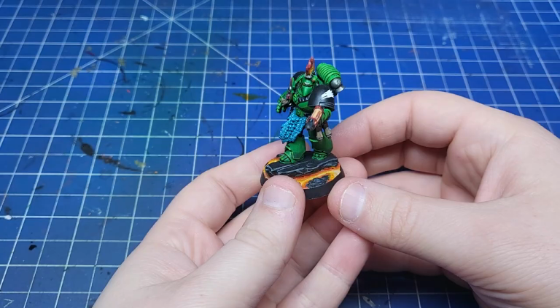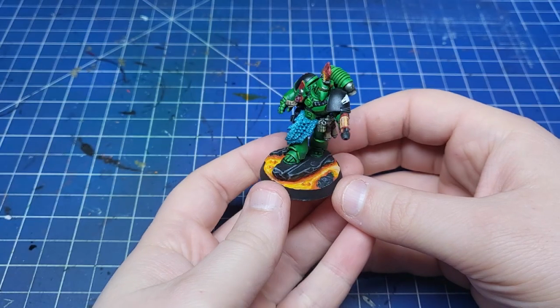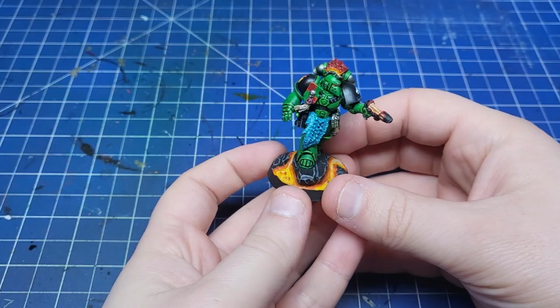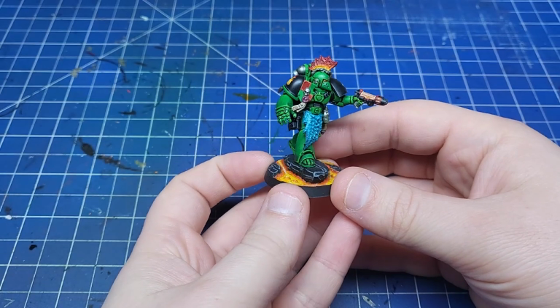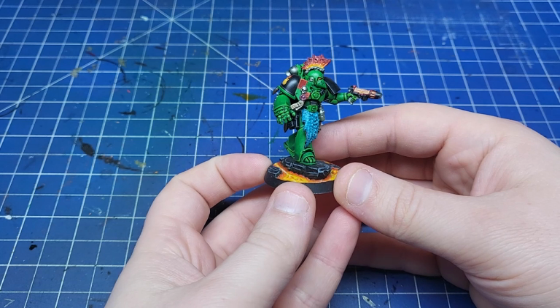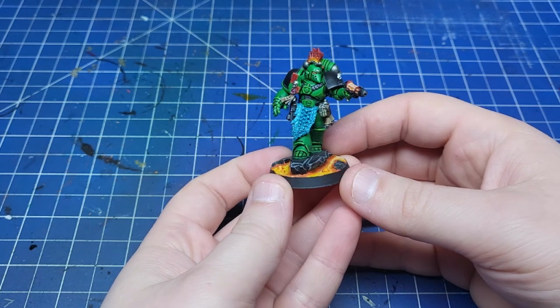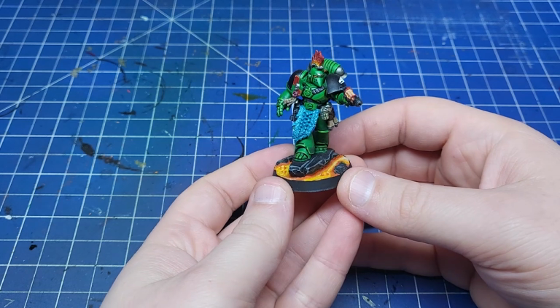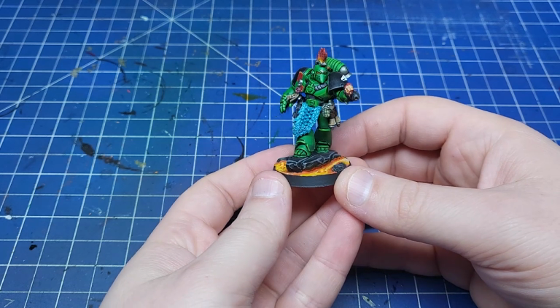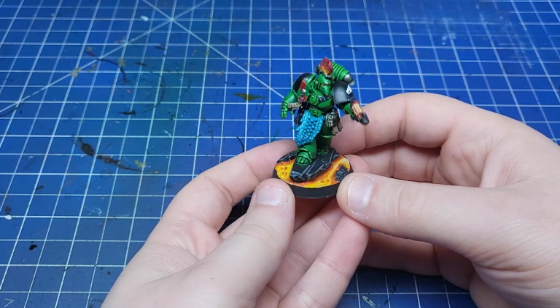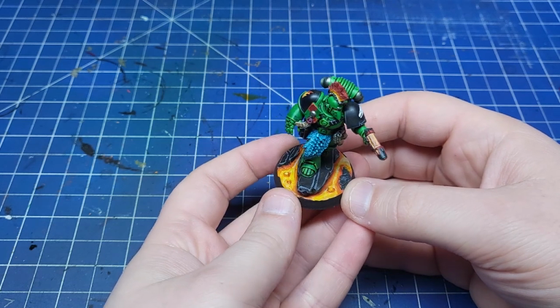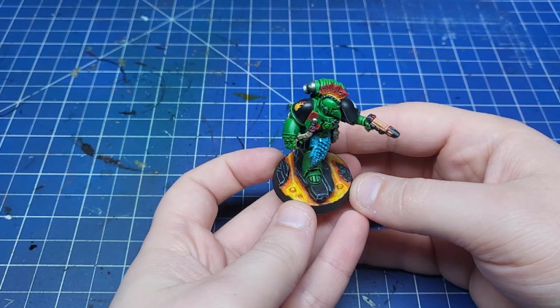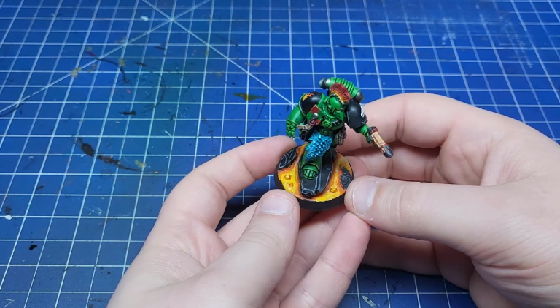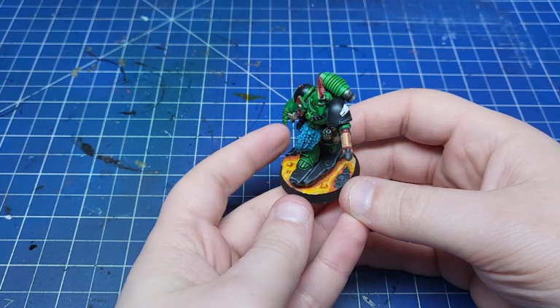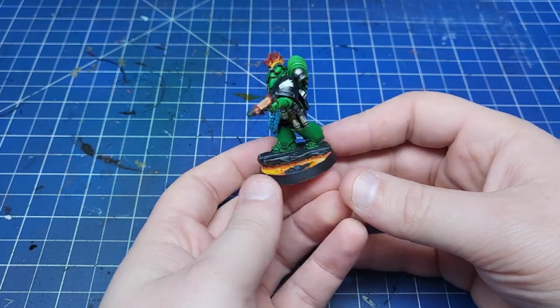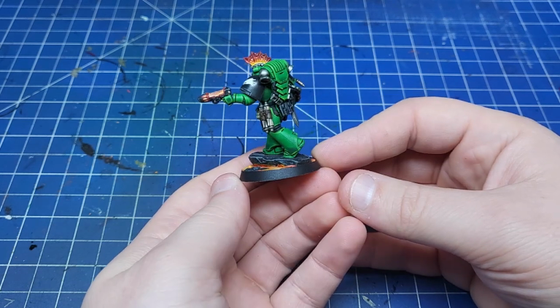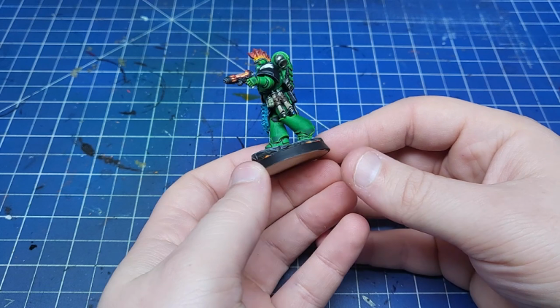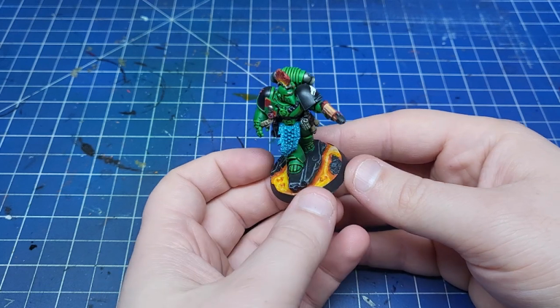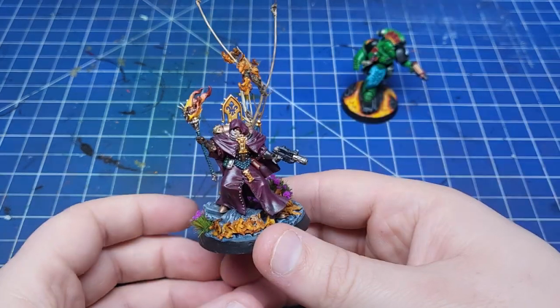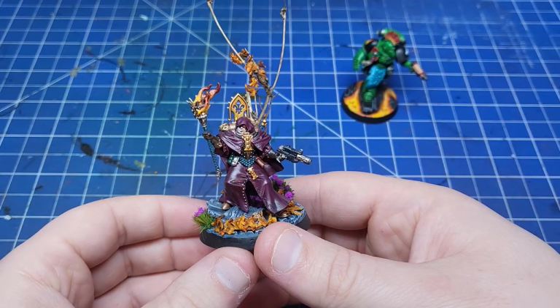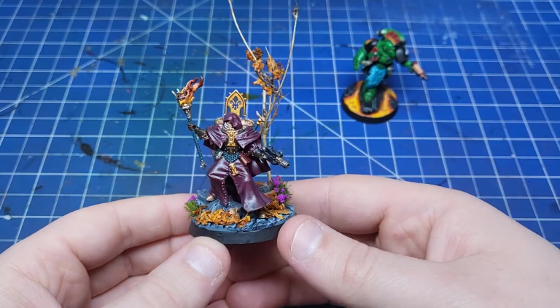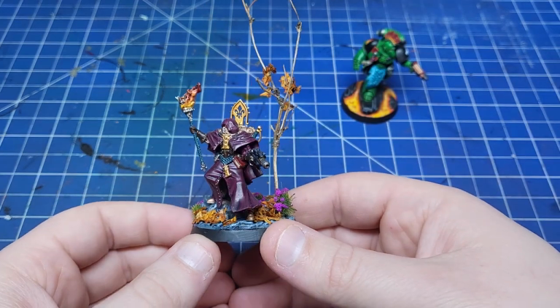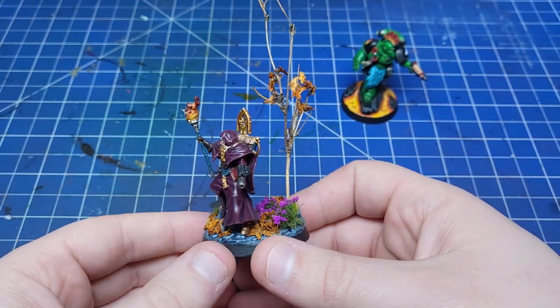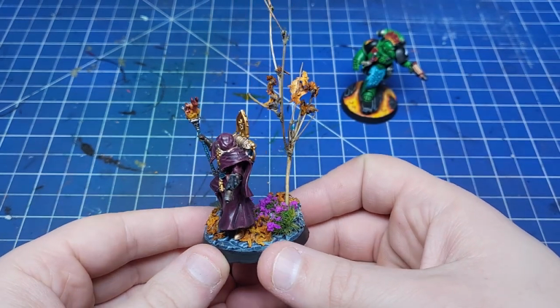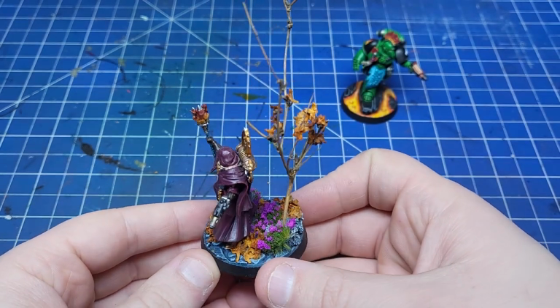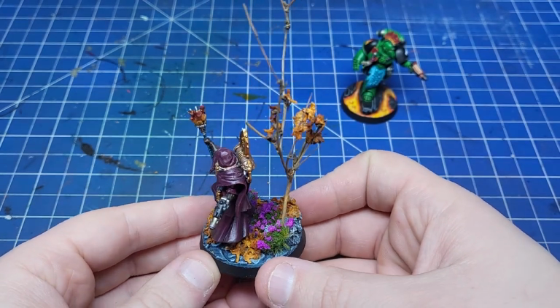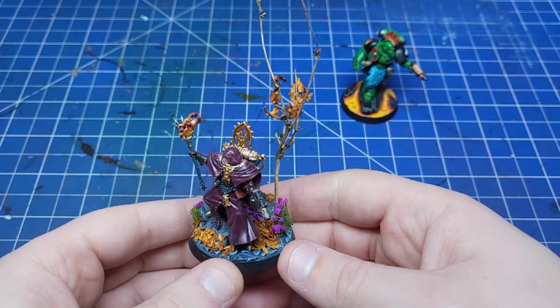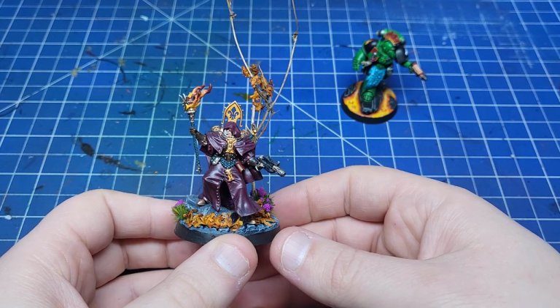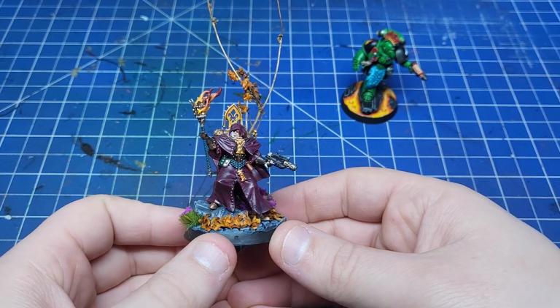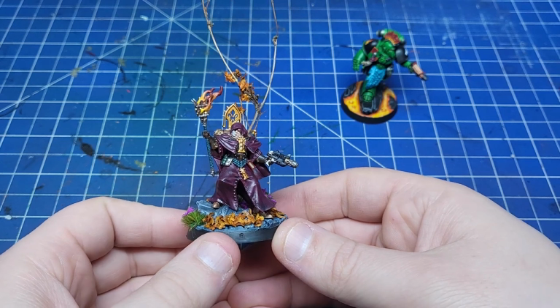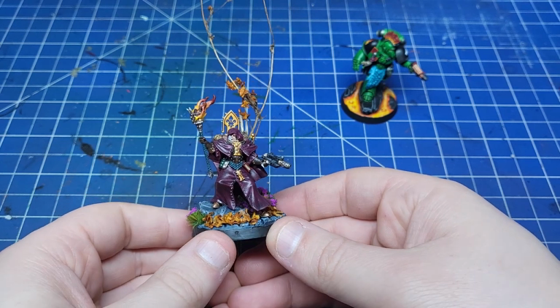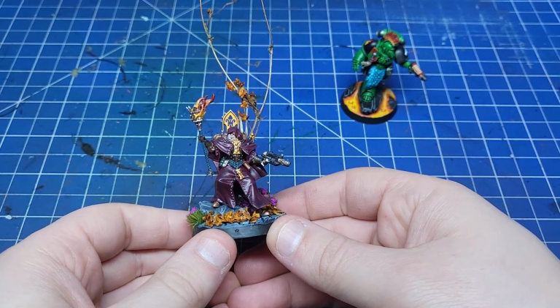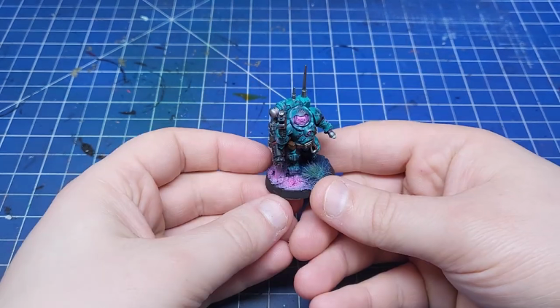Next up we have contrasting and complementary bases. These are generally a lot more vibrant and tie the mini into a world that they're standing in — whether that's a Salamander on a bright lava world that contrasts against his armour, or a Sister in a Sanctorum with trees and plants growing around her.